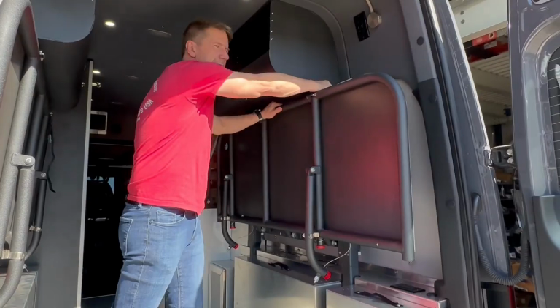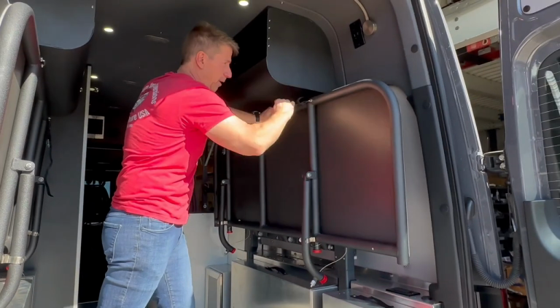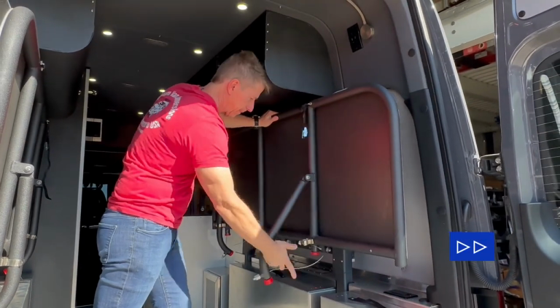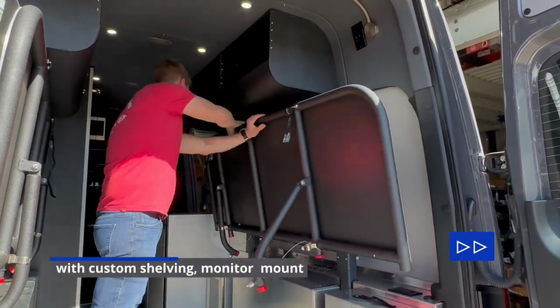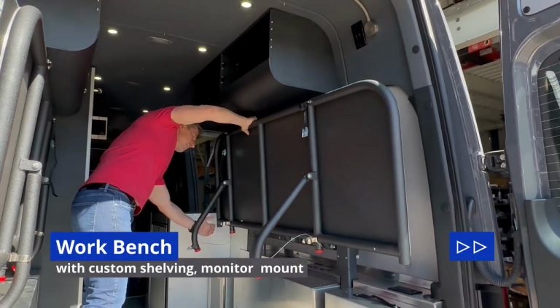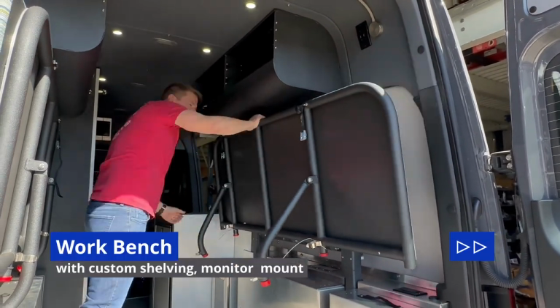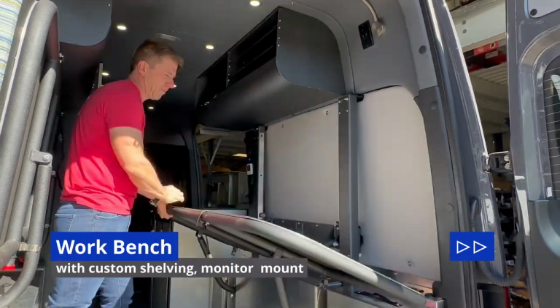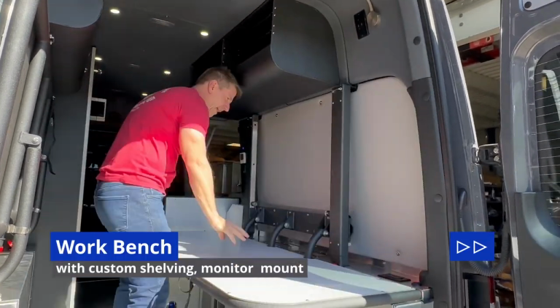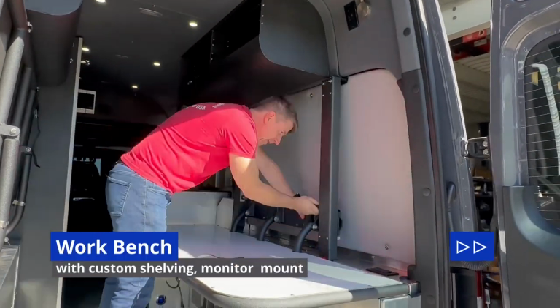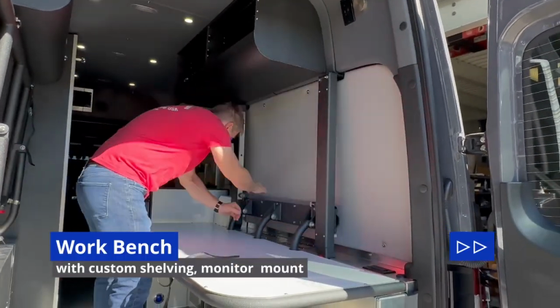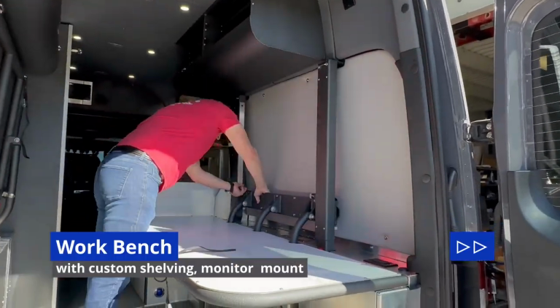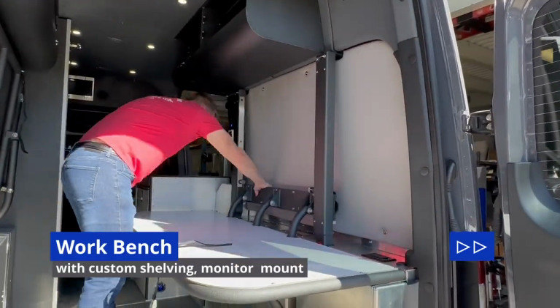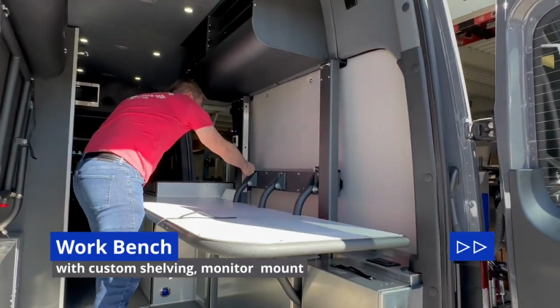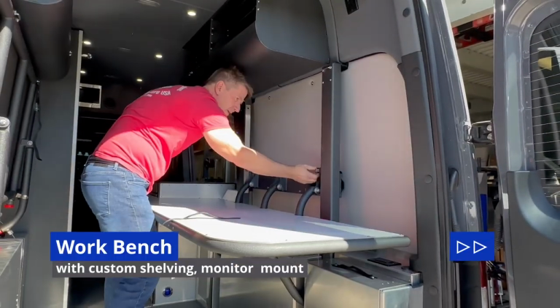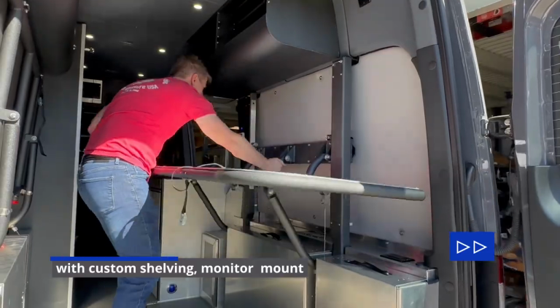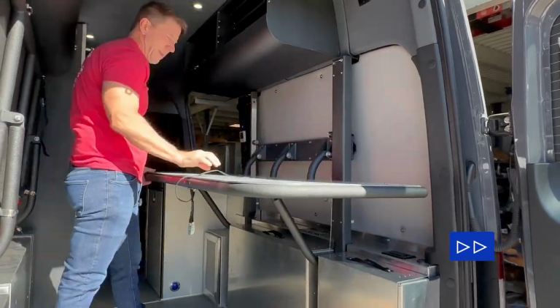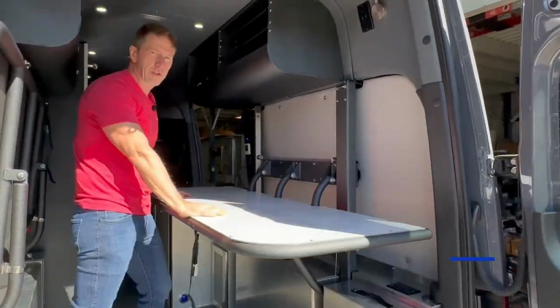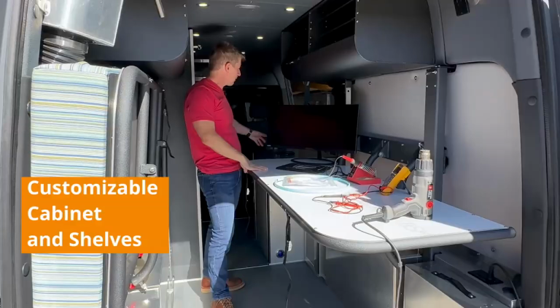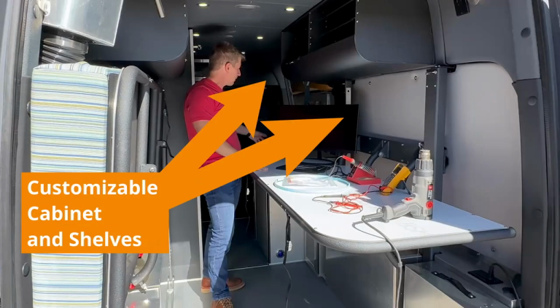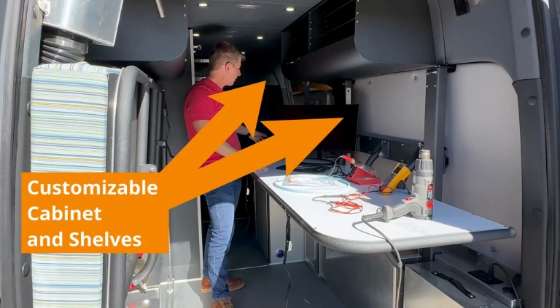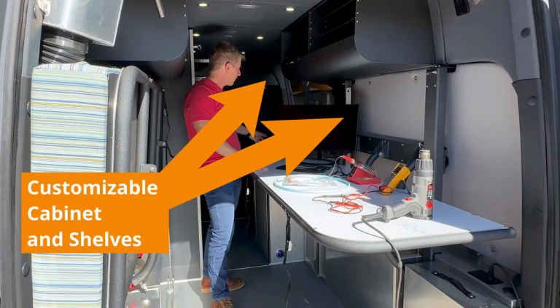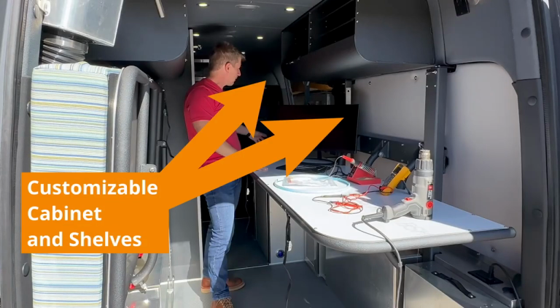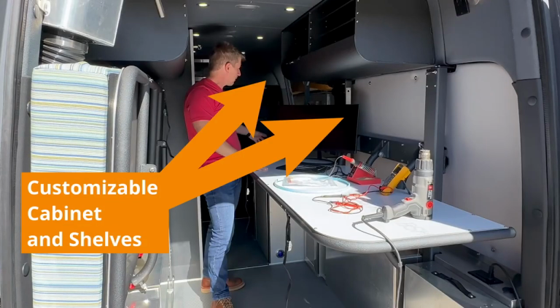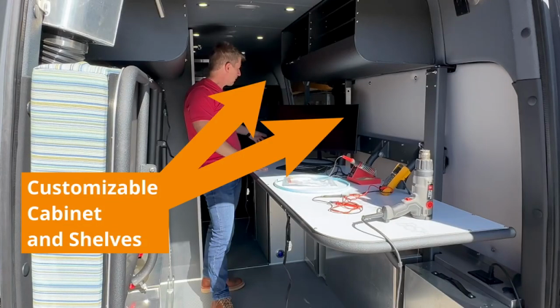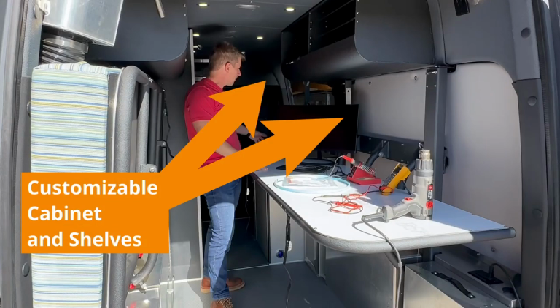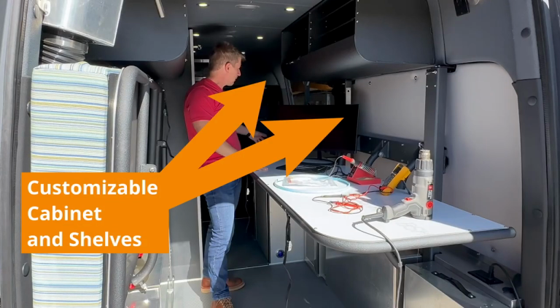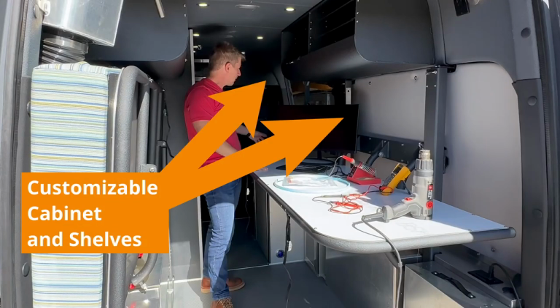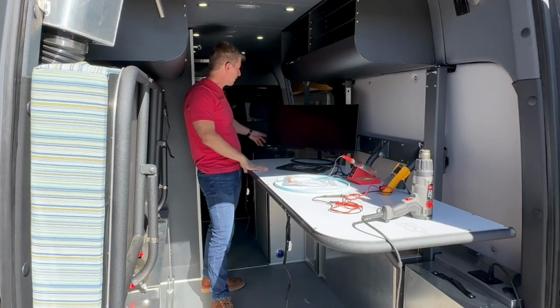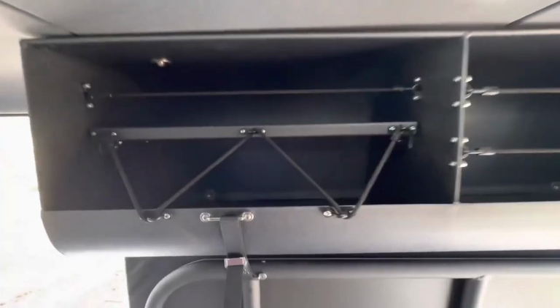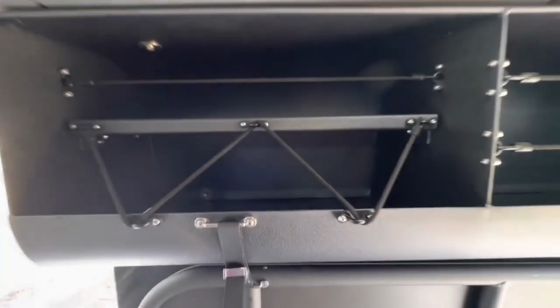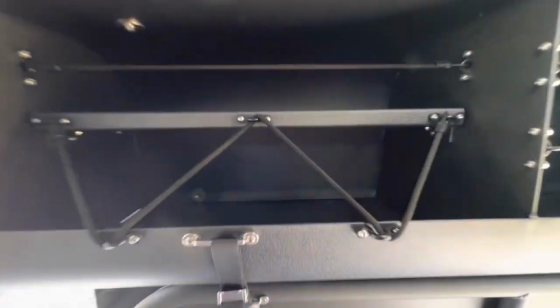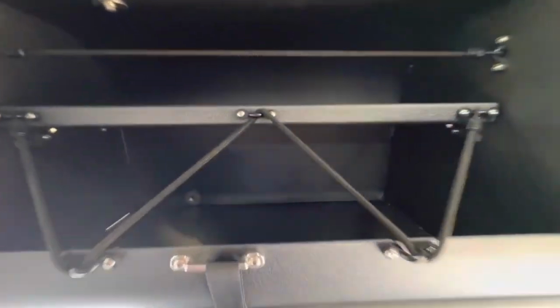Instead of having a bed on this side, I have a table to be working on. We could have shelves here with parts or tools, and these can be fully customized for whatever dividers are needed.